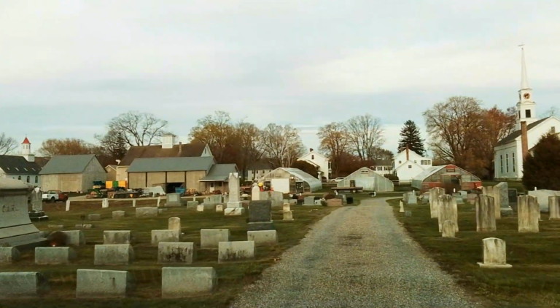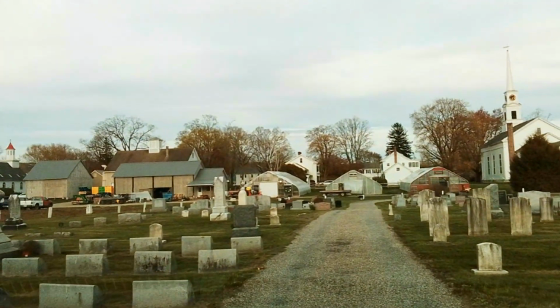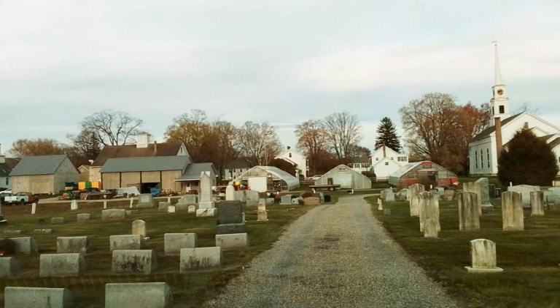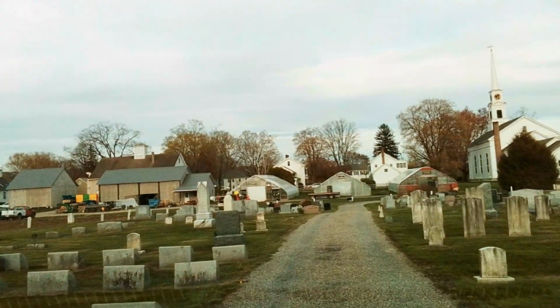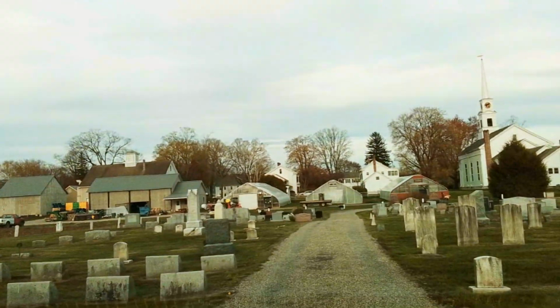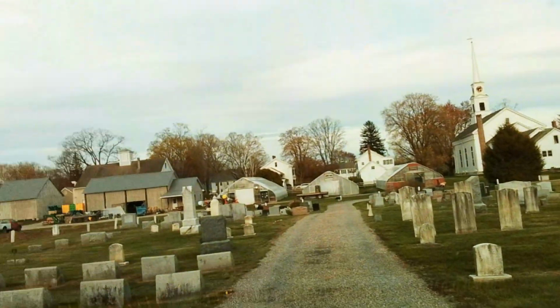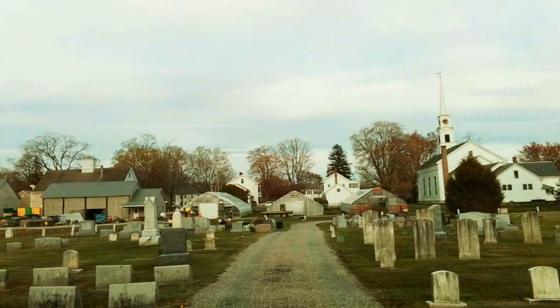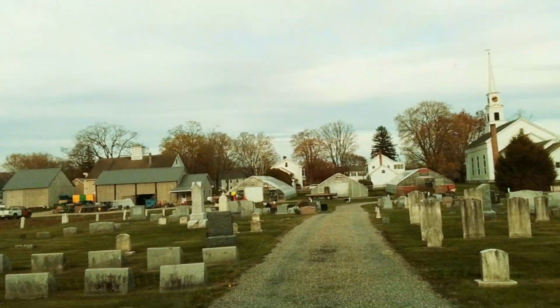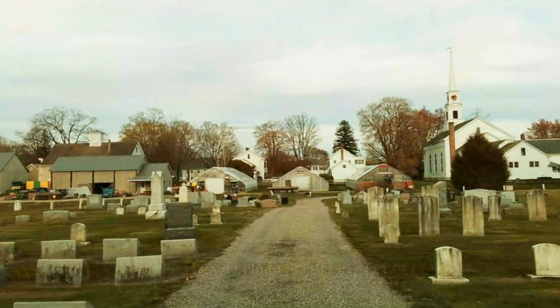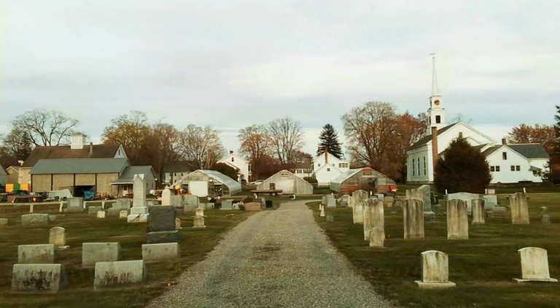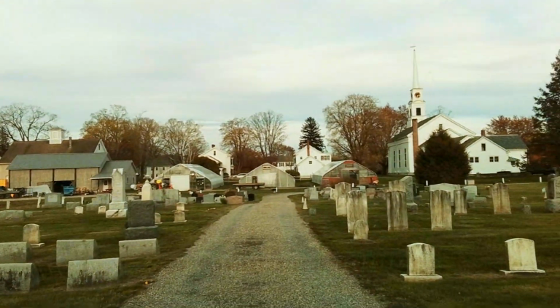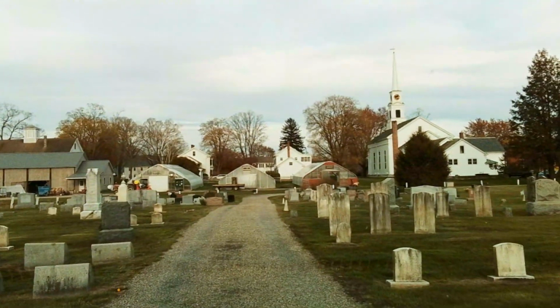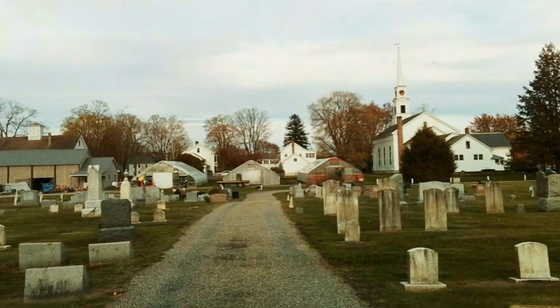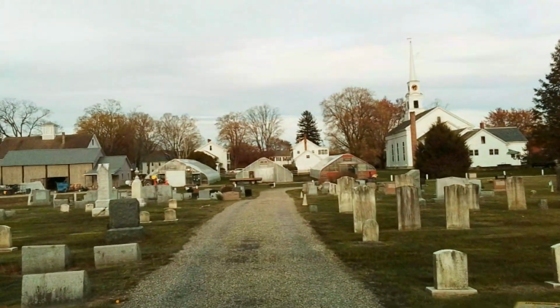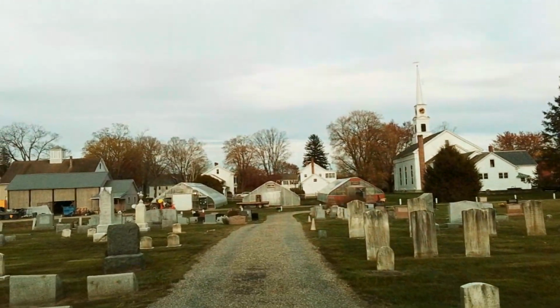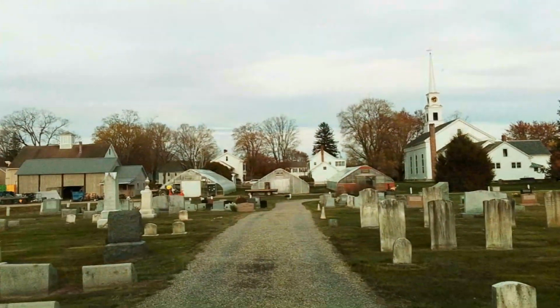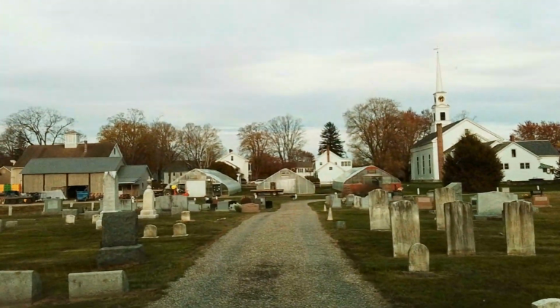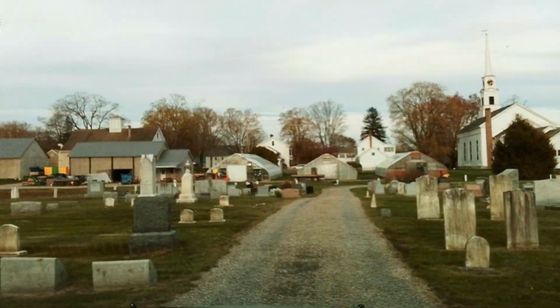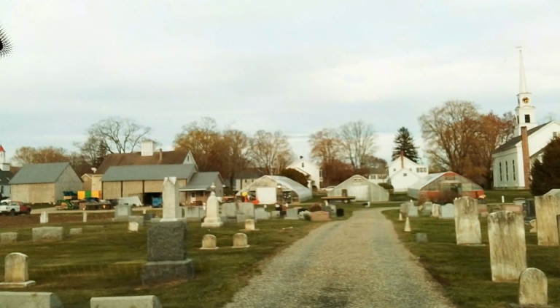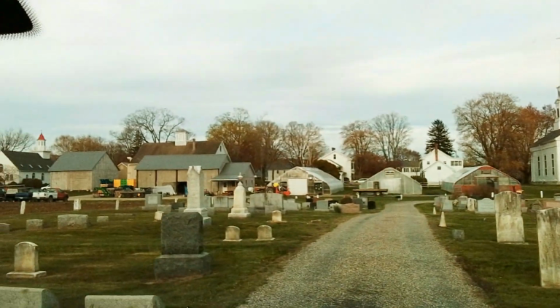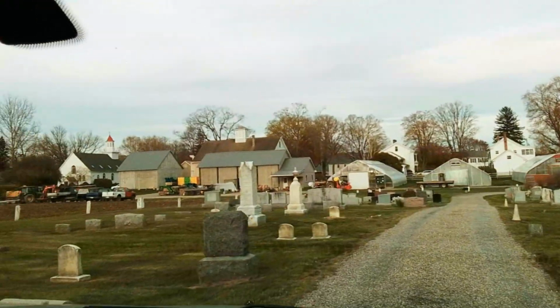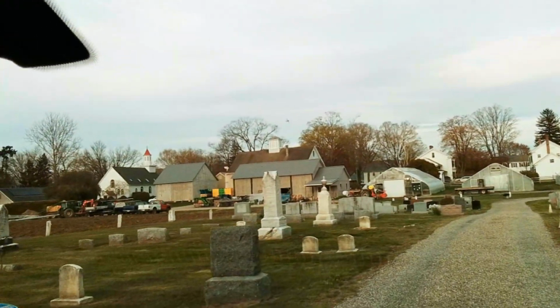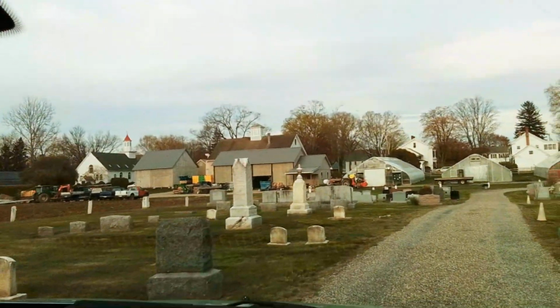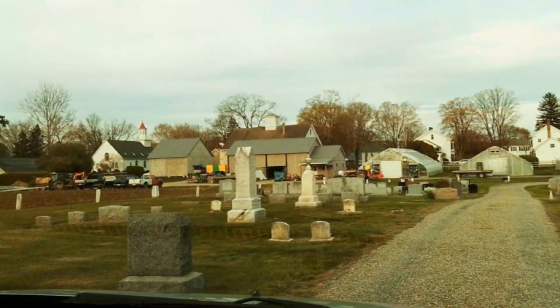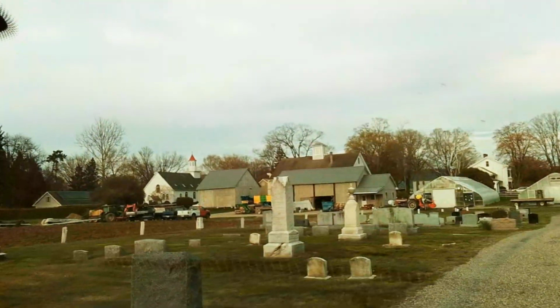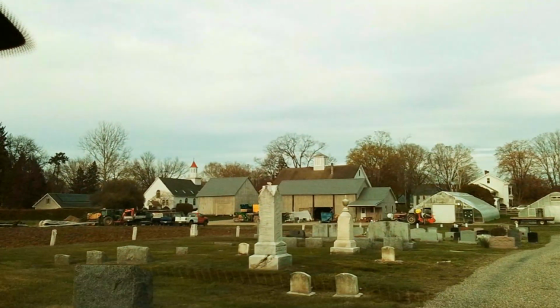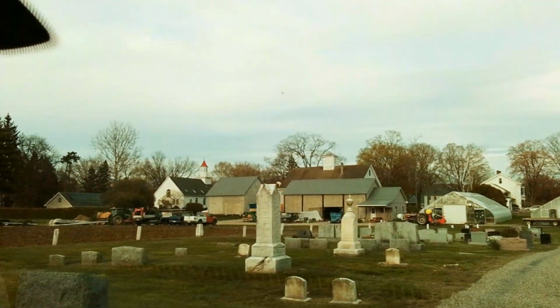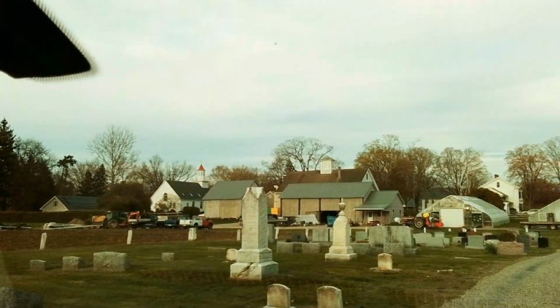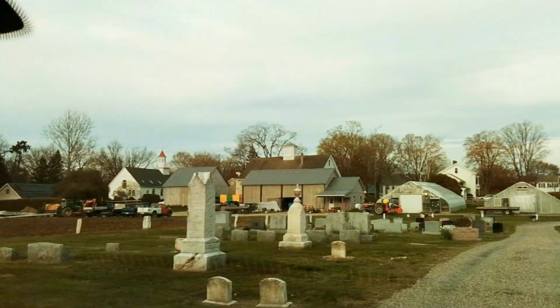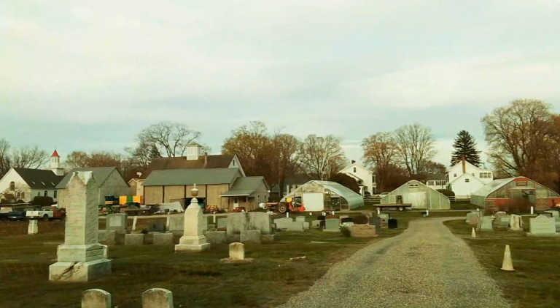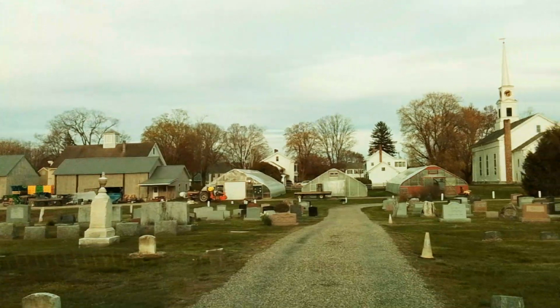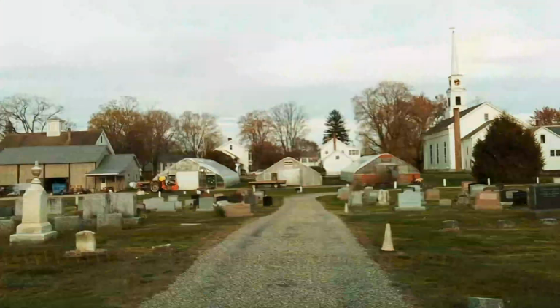You get to see the First Congregational Church of Hatfield in the distance to your slight right, and then a lot of greenhouses and more churches. You're in a Hatfield historic district, so you'll see a lot of things on this main street.